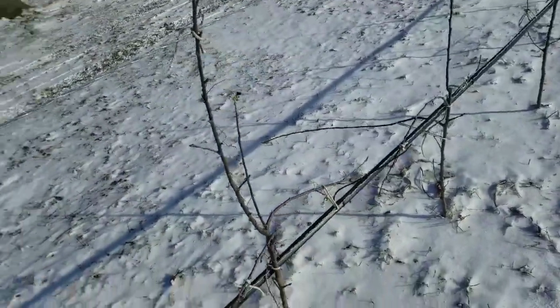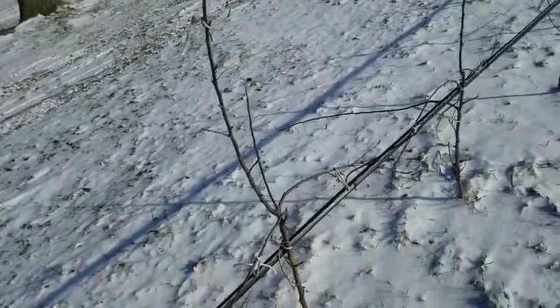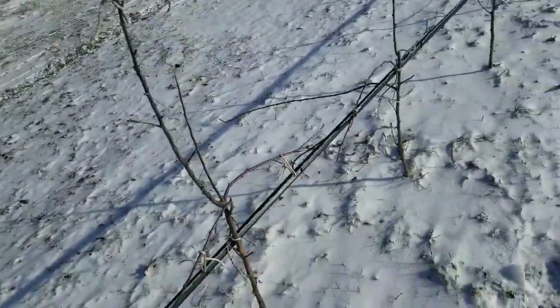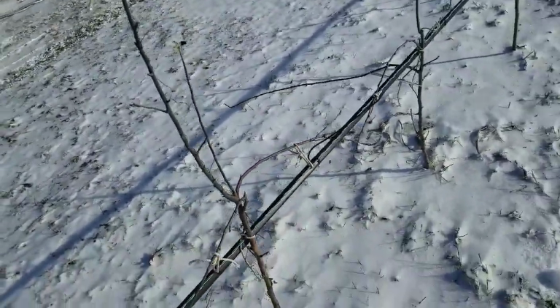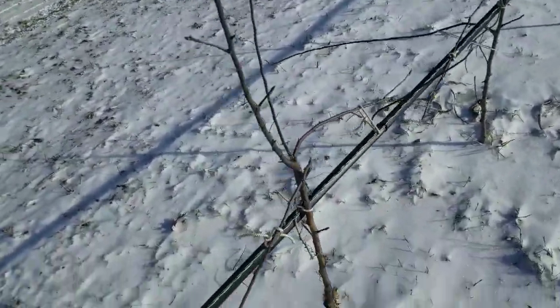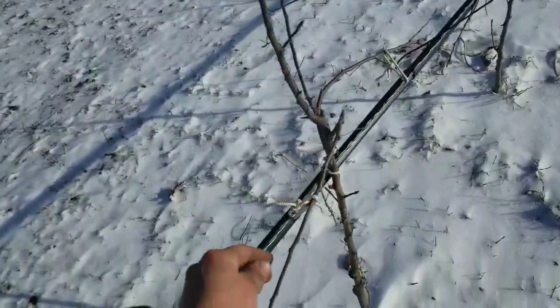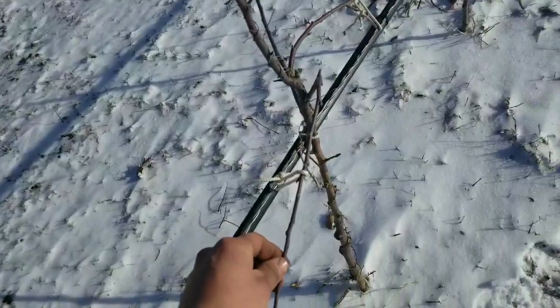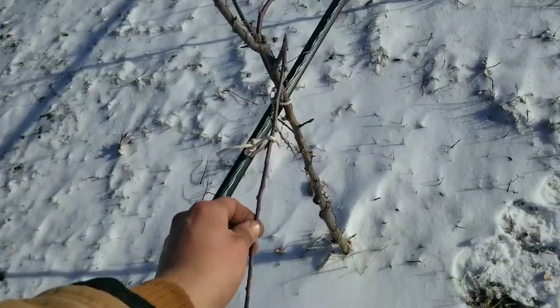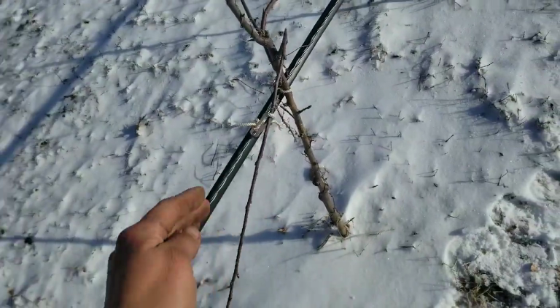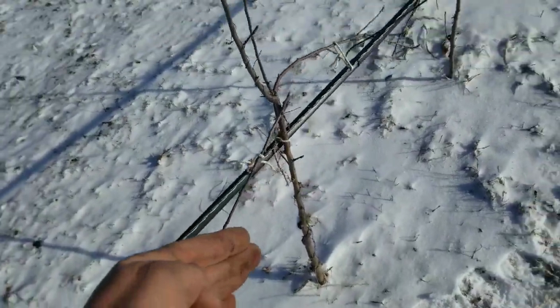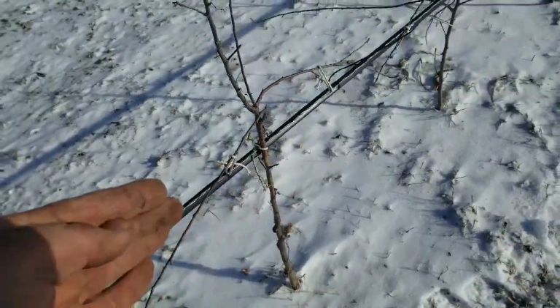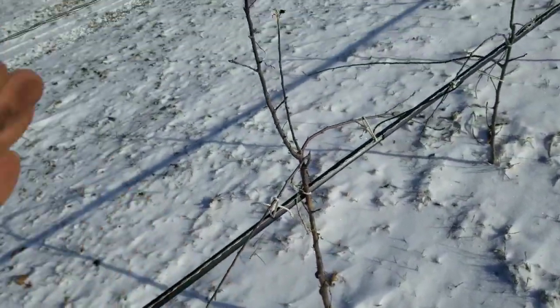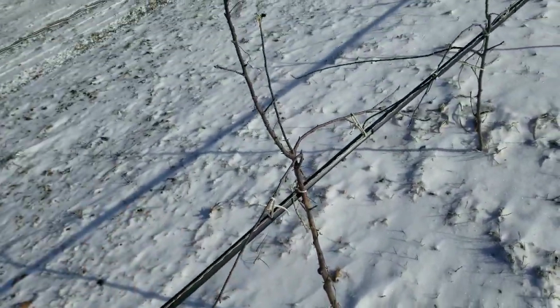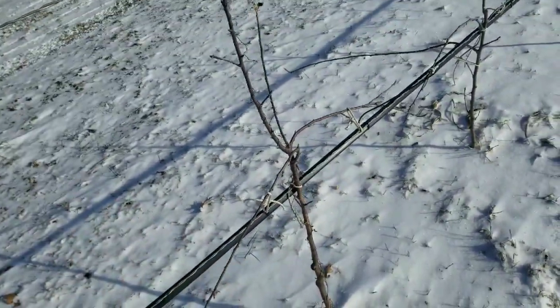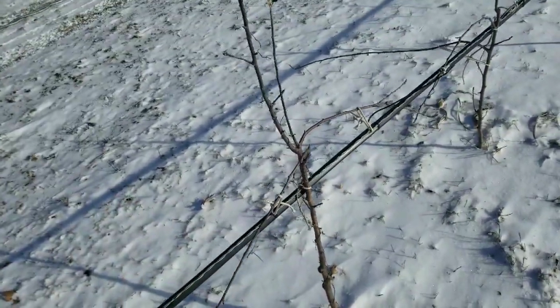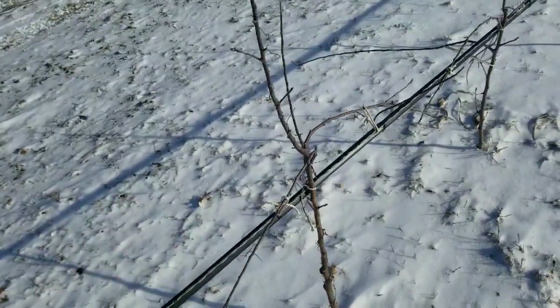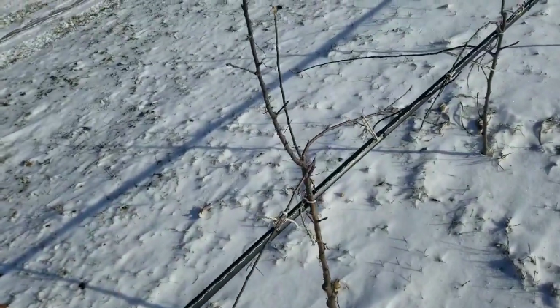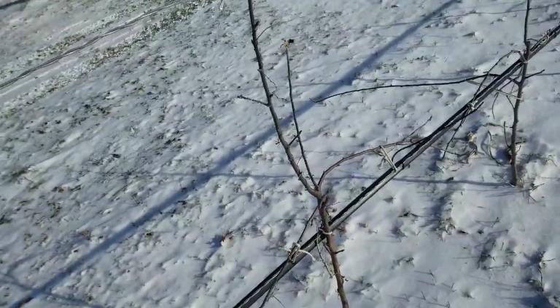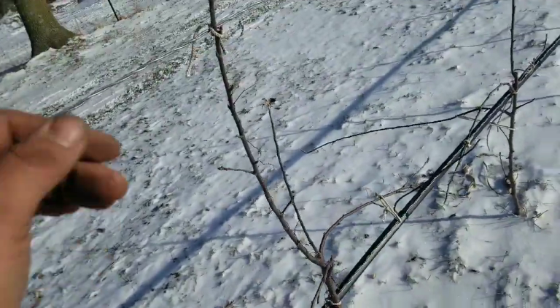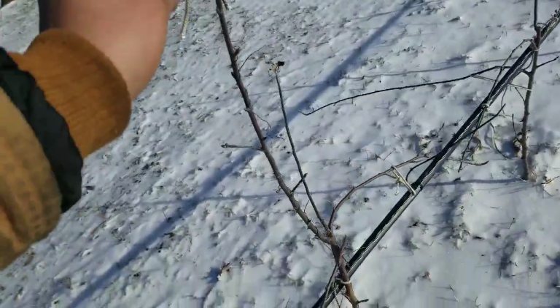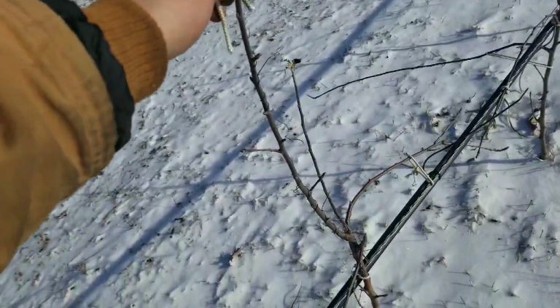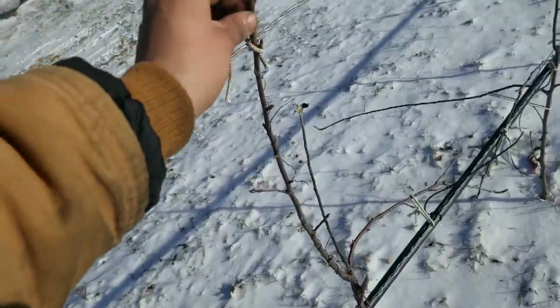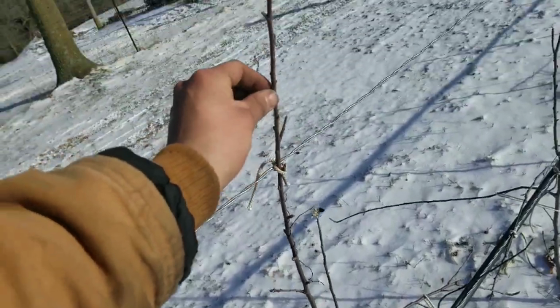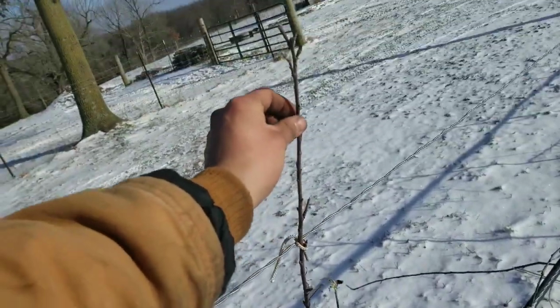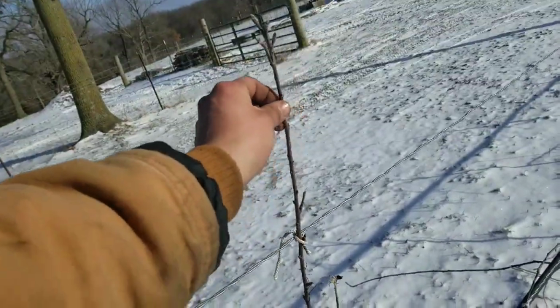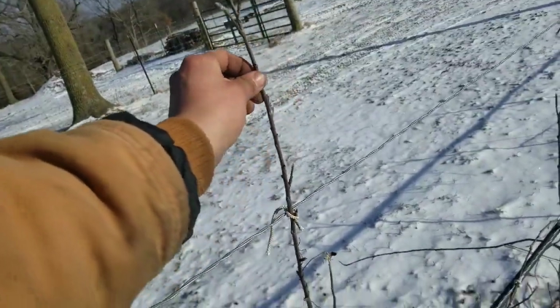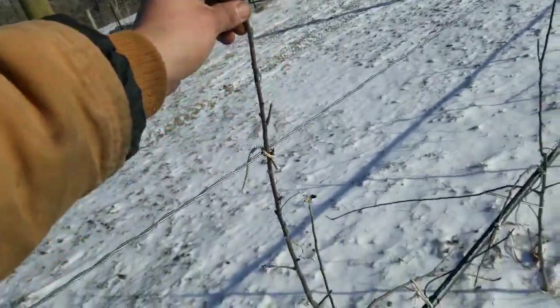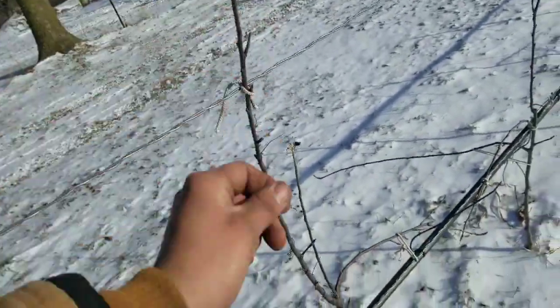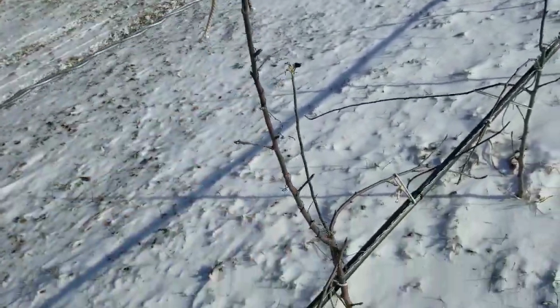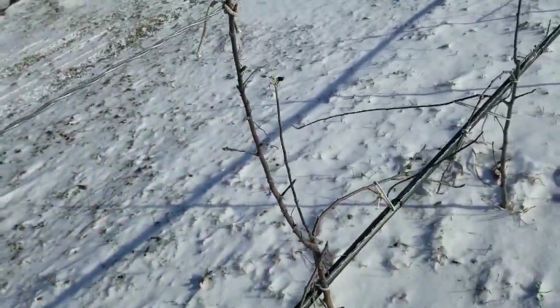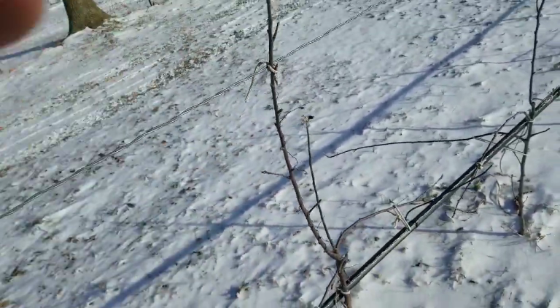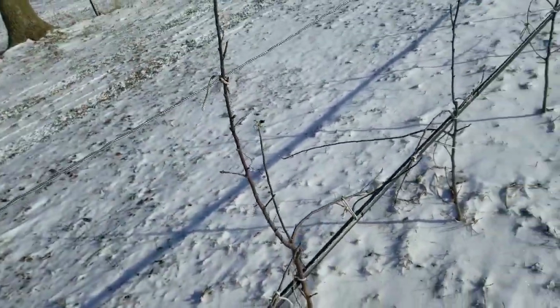By tying down the trees, you're telling the tree, 'Hey, I'm already old enough, I can start producing a crop load.' And you're really pushing this central leader — the spindle — upward to reach that top wire.